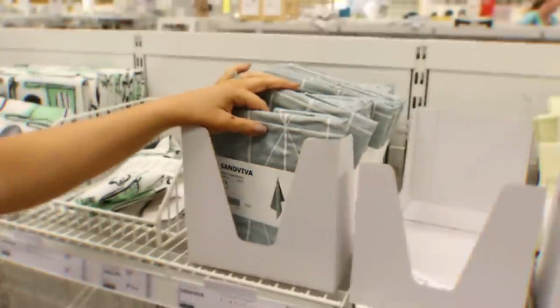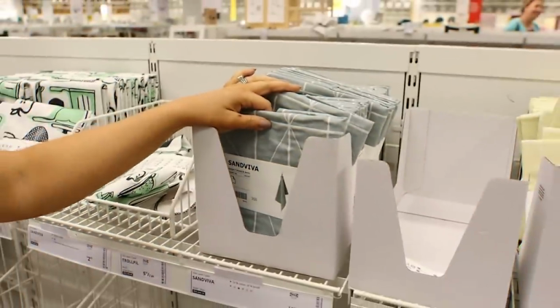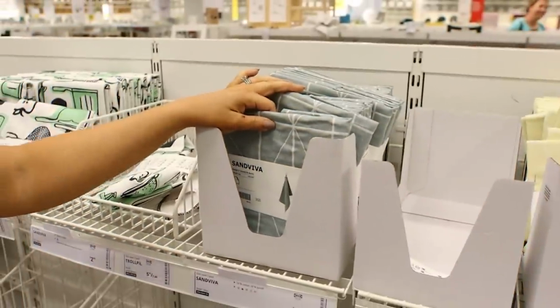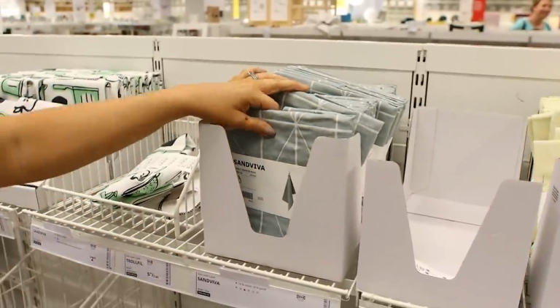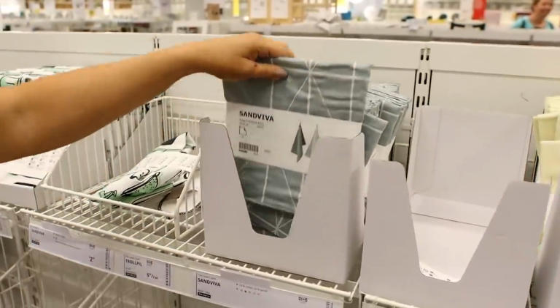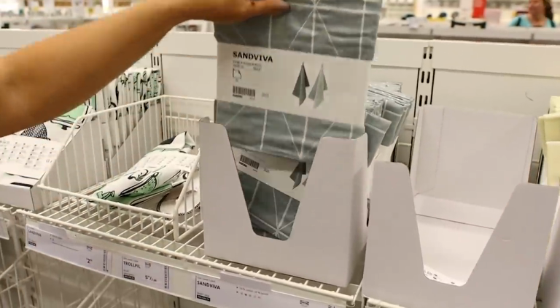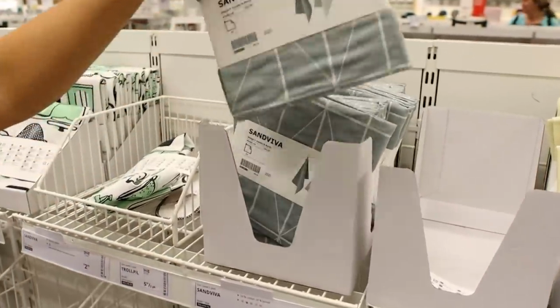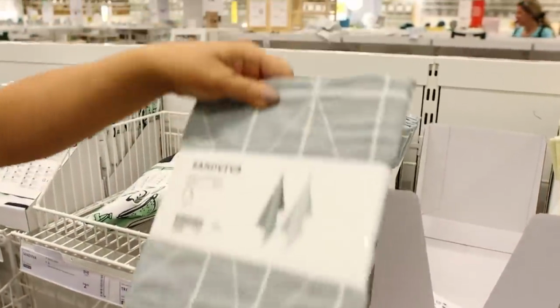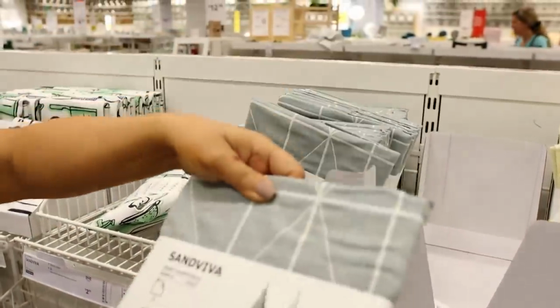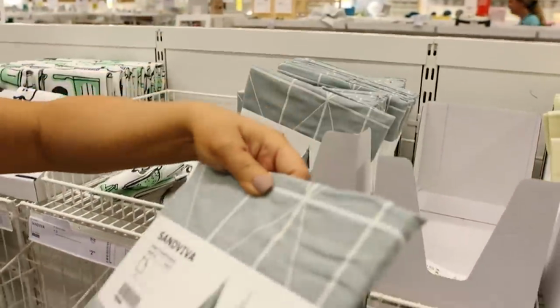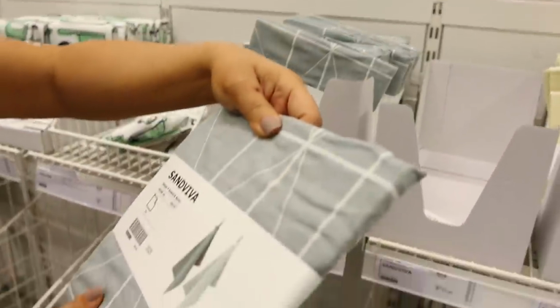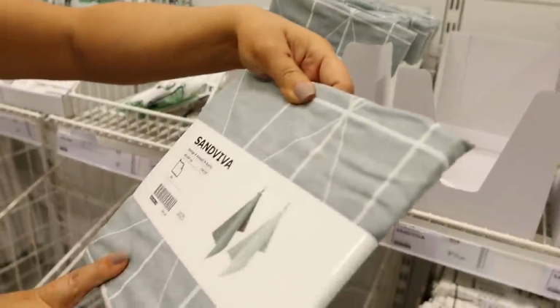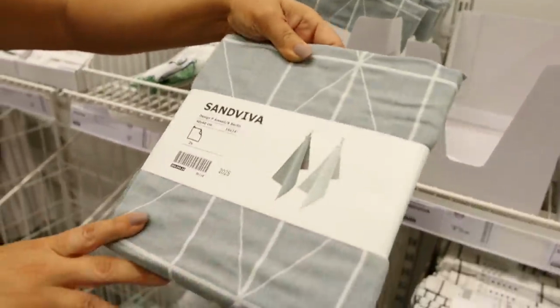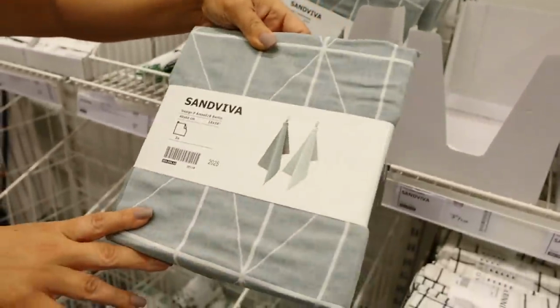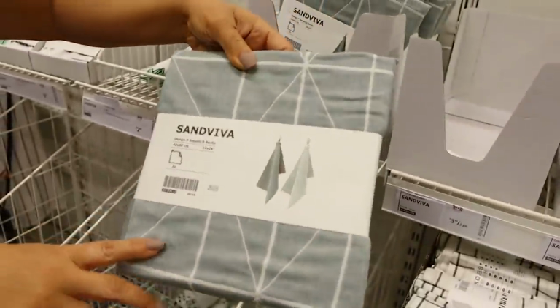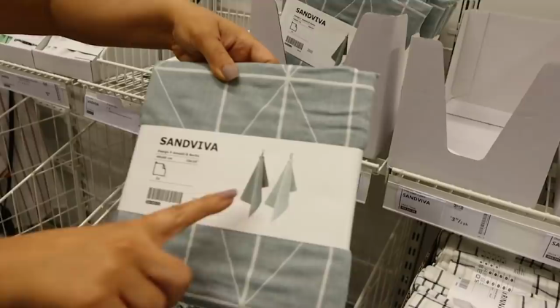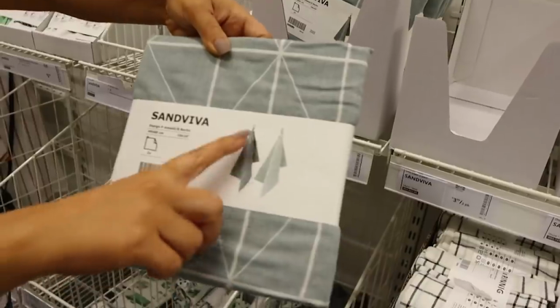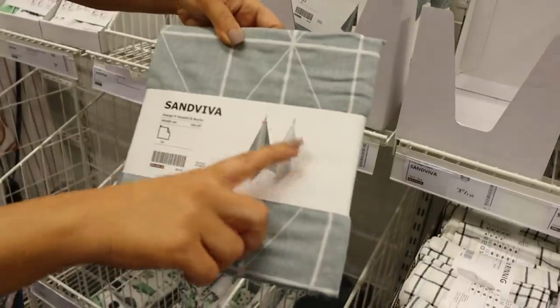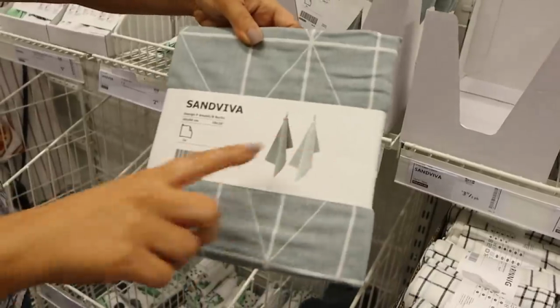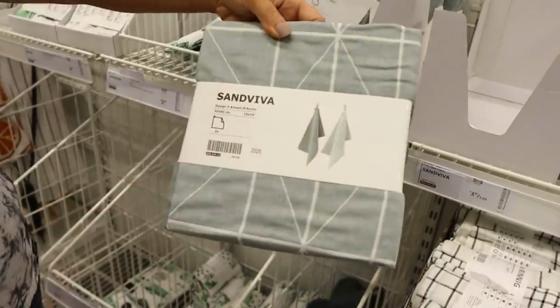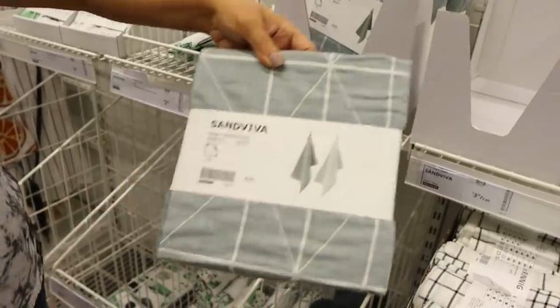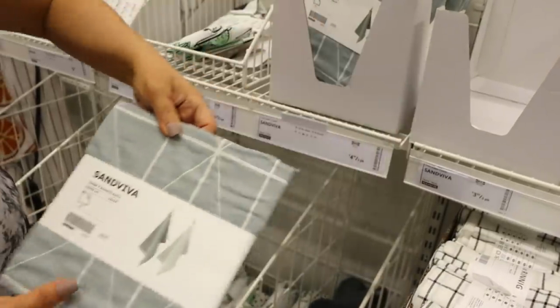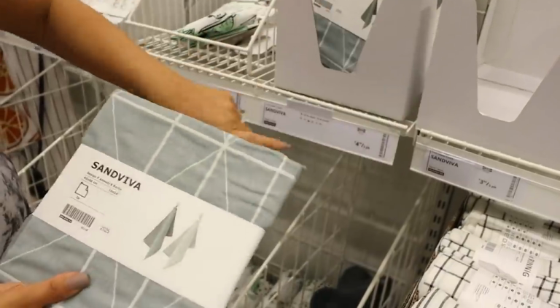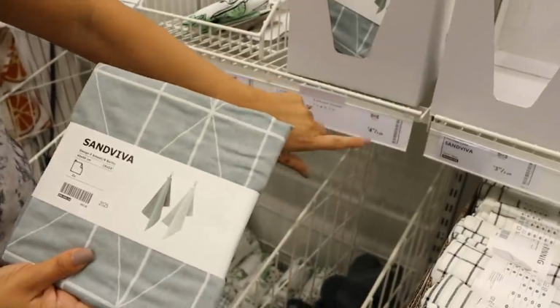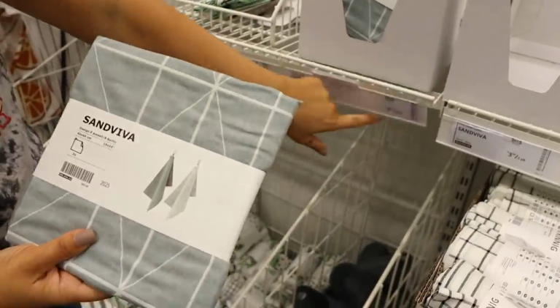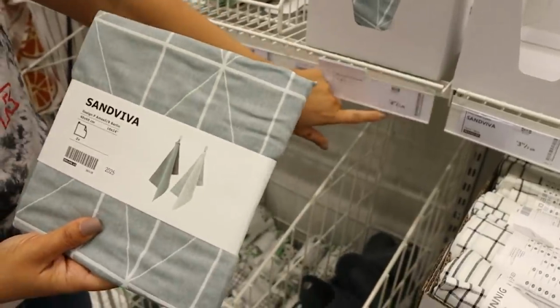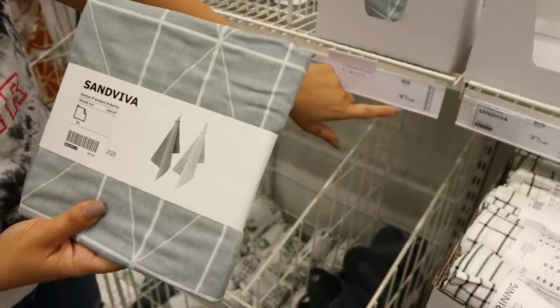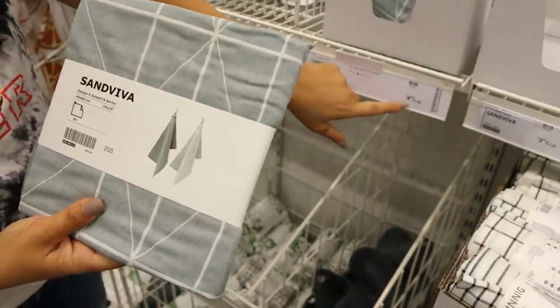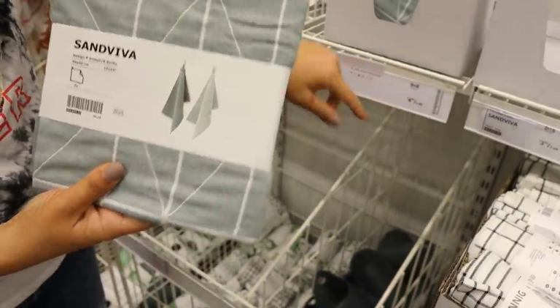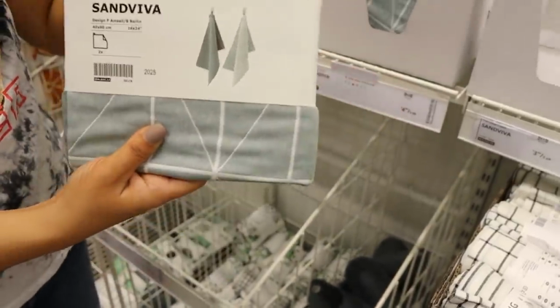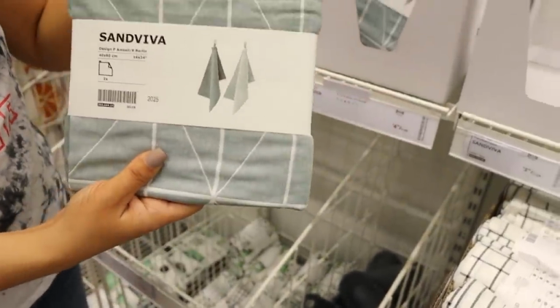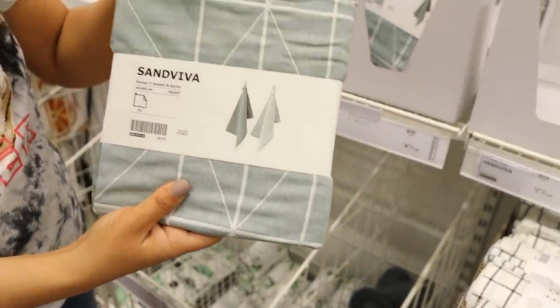Don't forget to check out the dish towels. I love these blue ones — they're 16 by 24 inches and you can hang them on a hook. You can get two of them for $4.99.